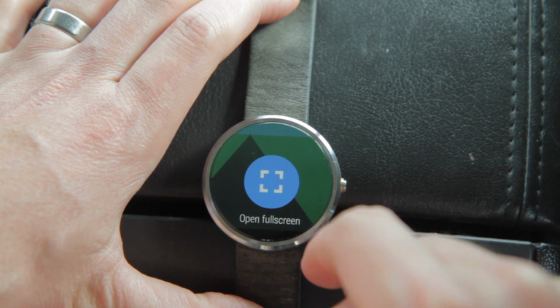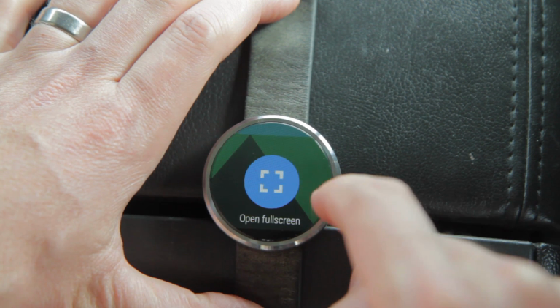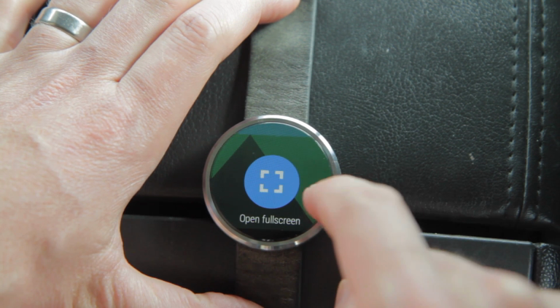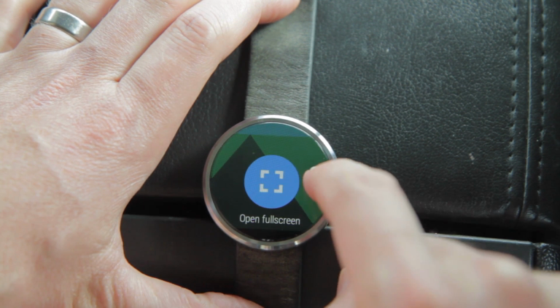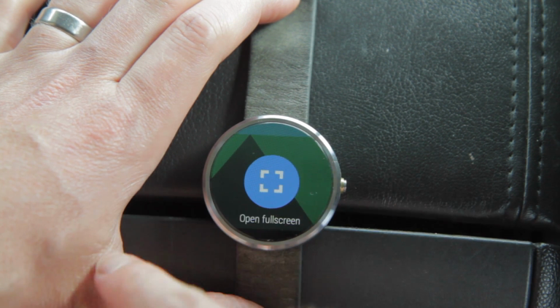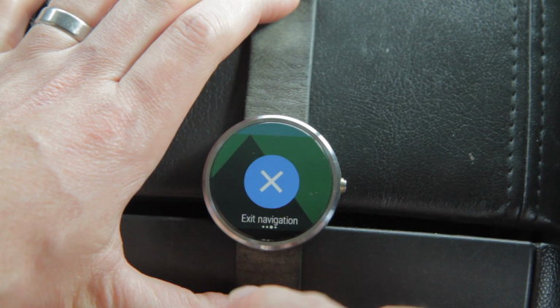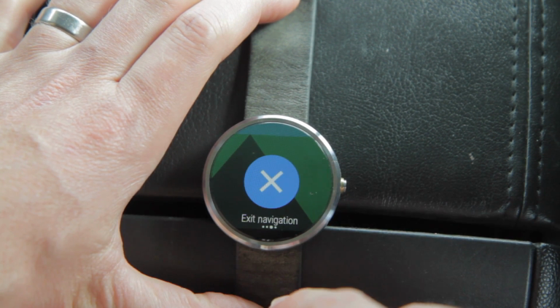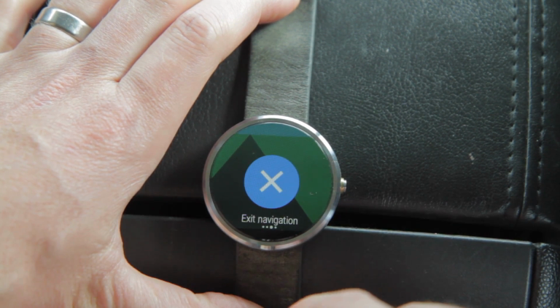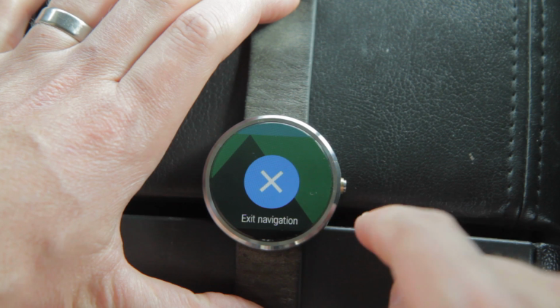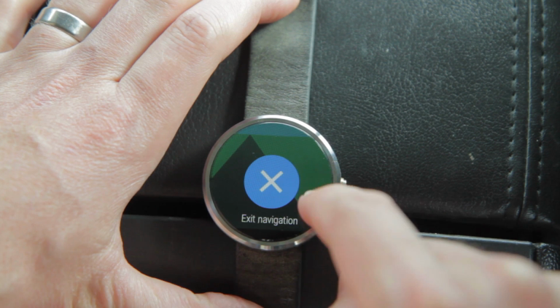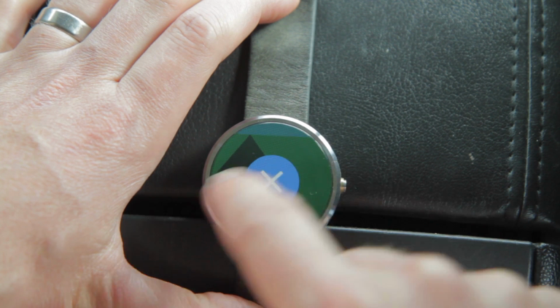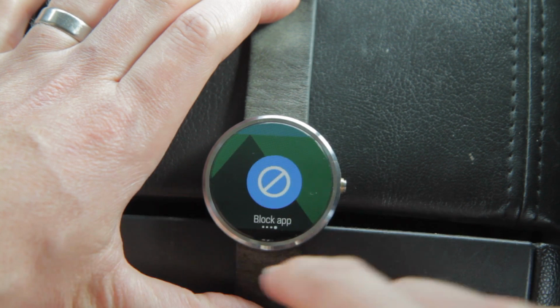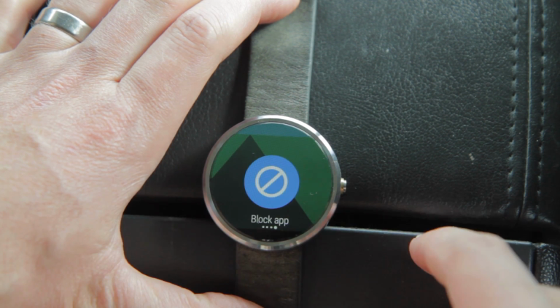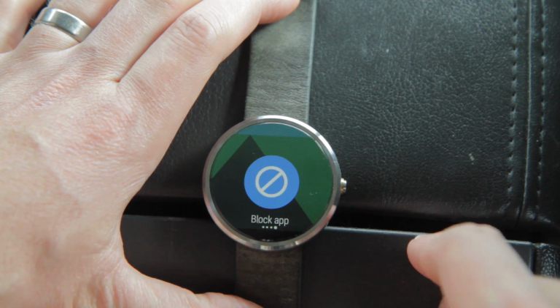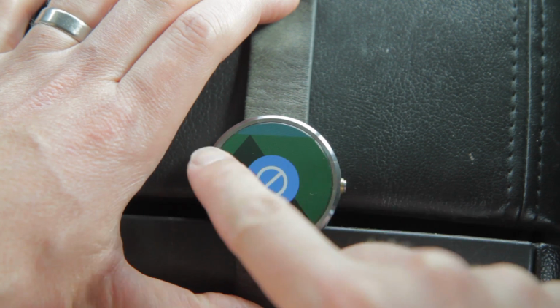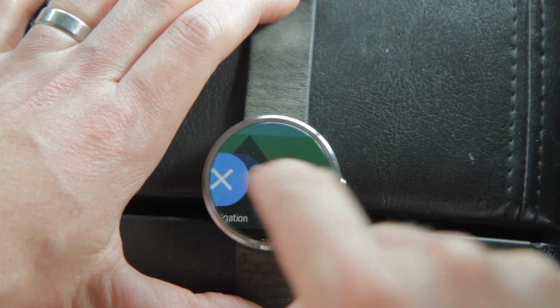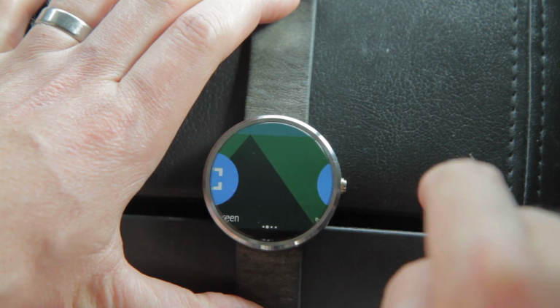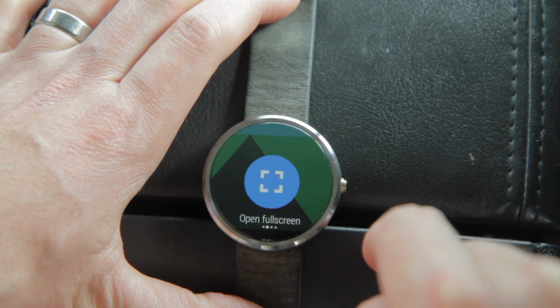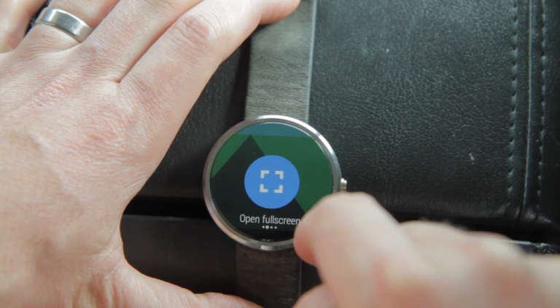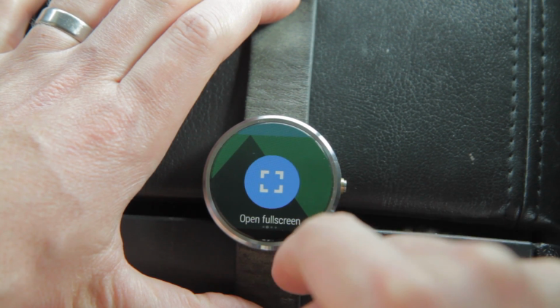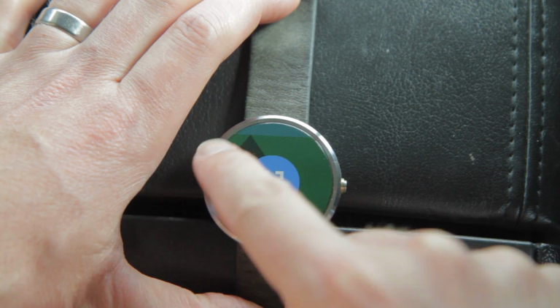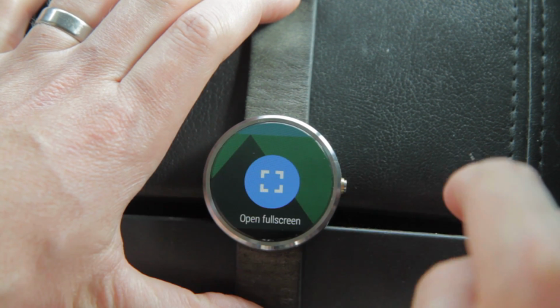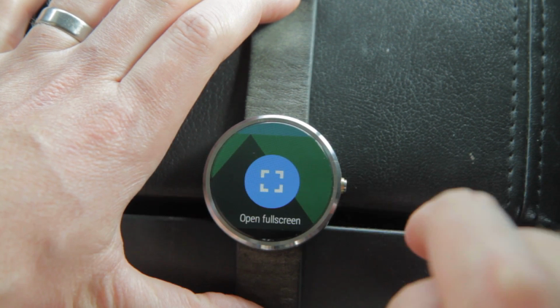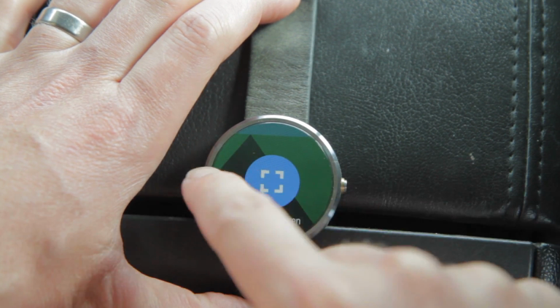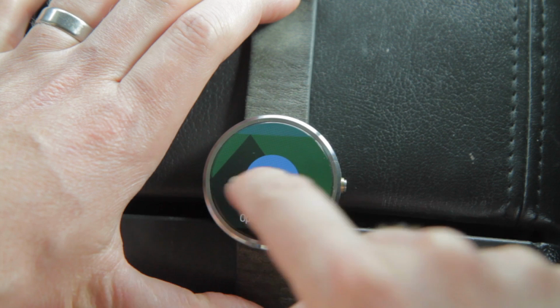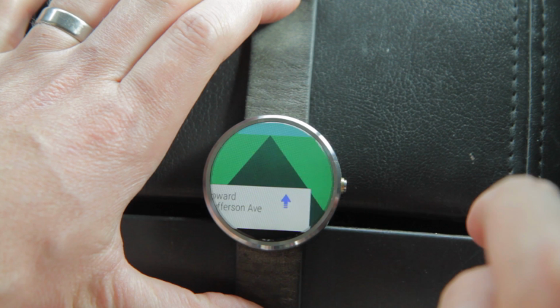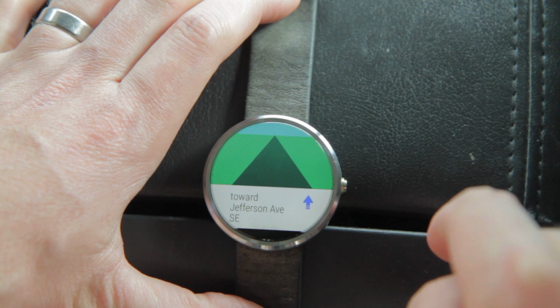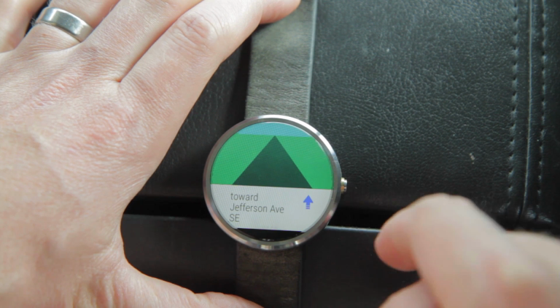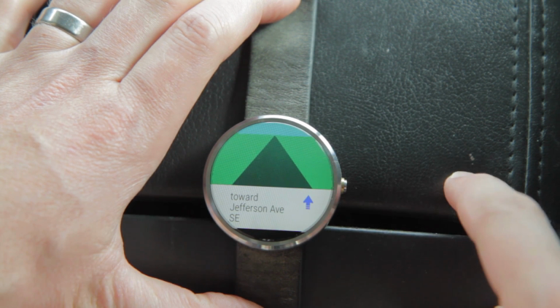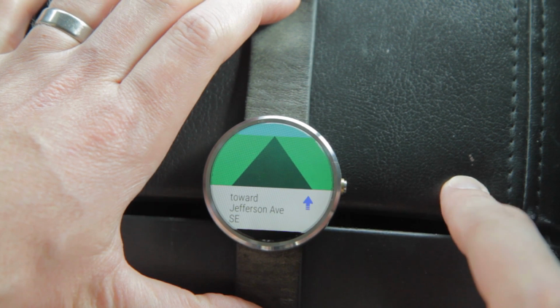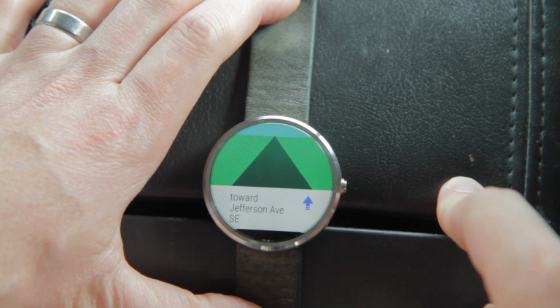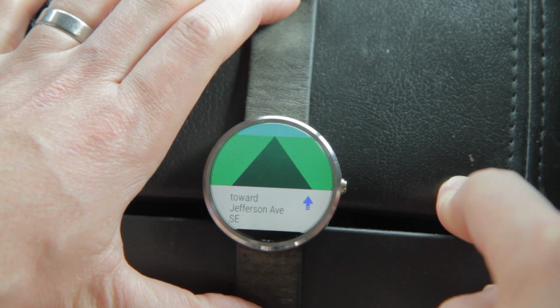It does take quite a bit of battery though. You can exit the navigation and you also have the option to block notifications from any of your apps.